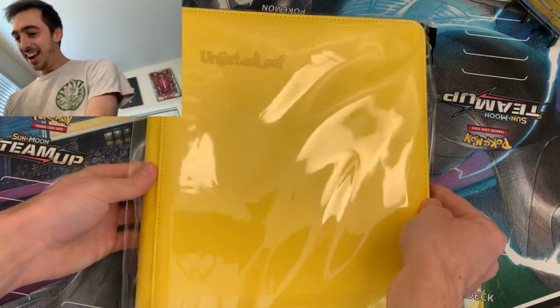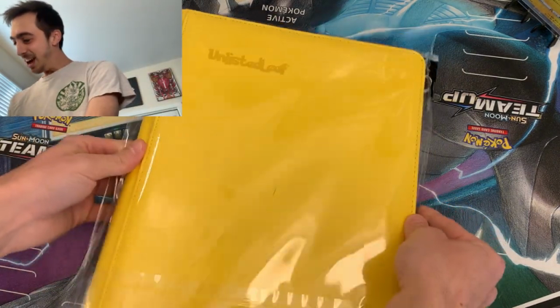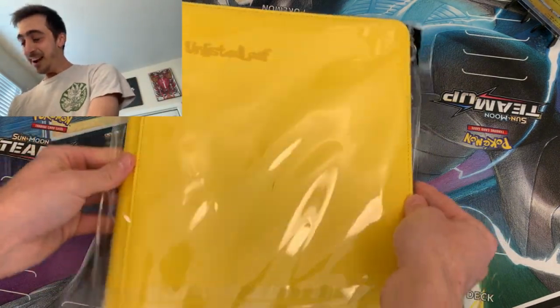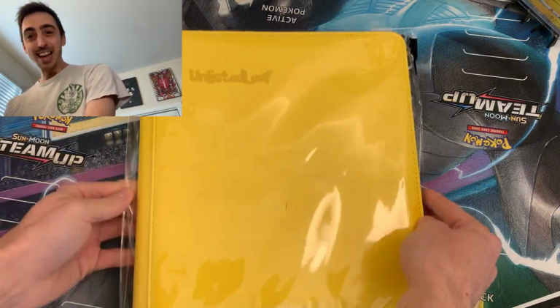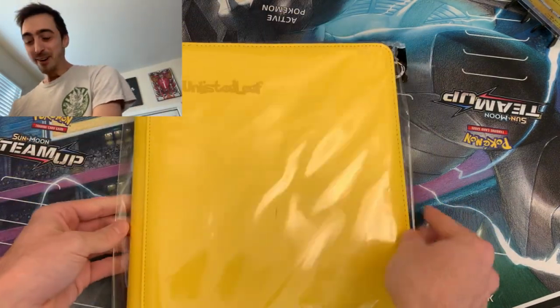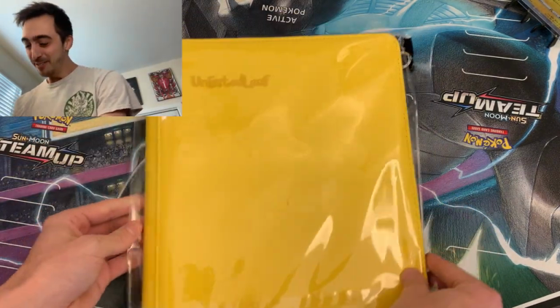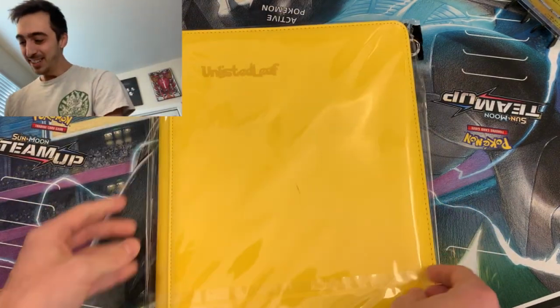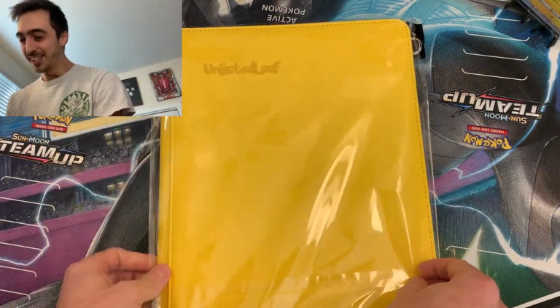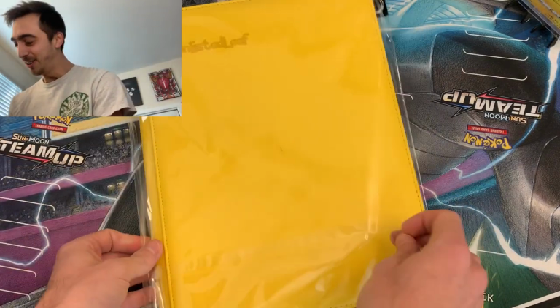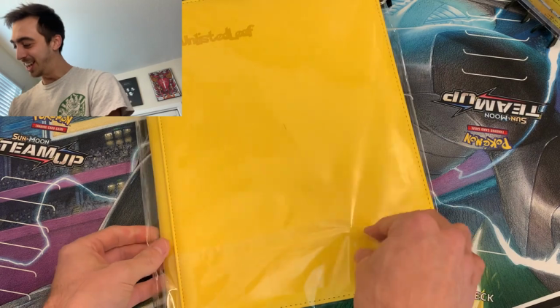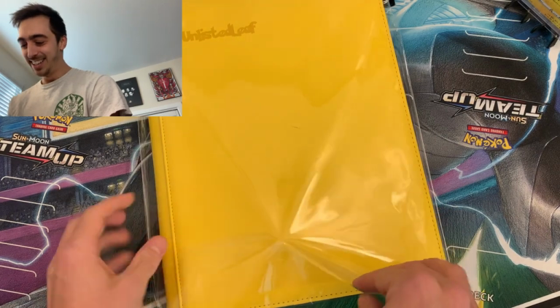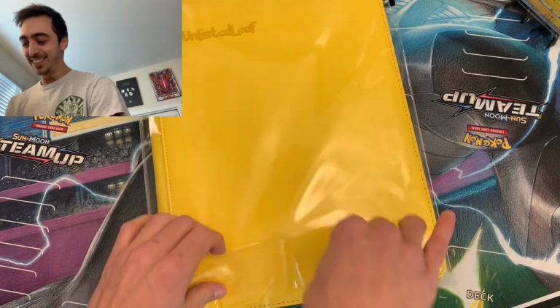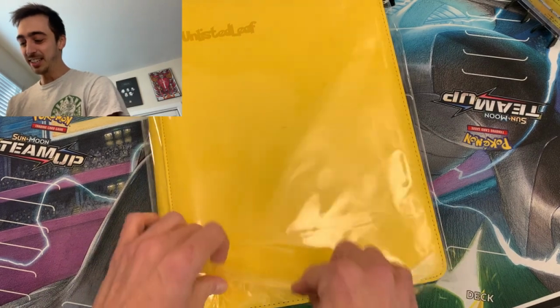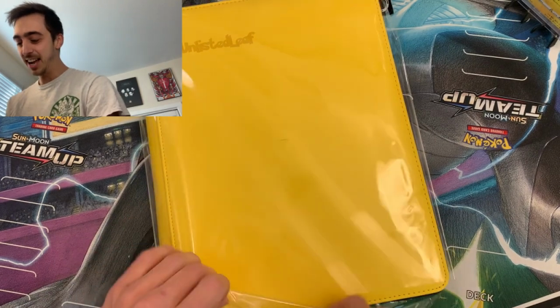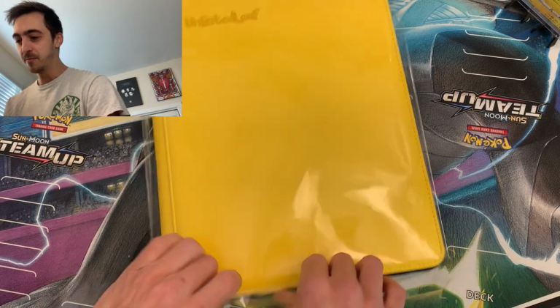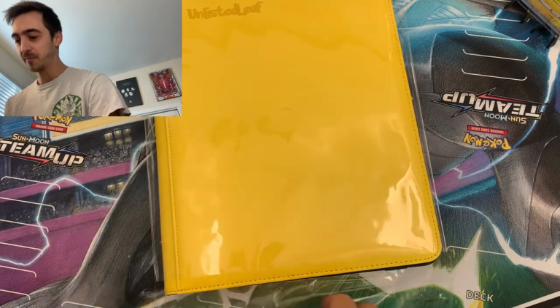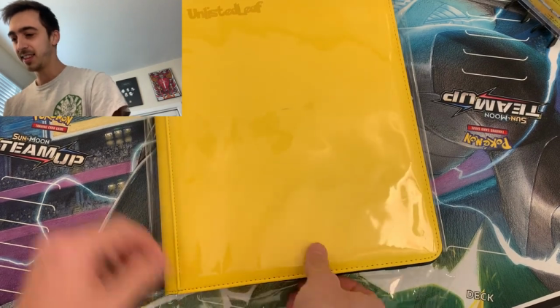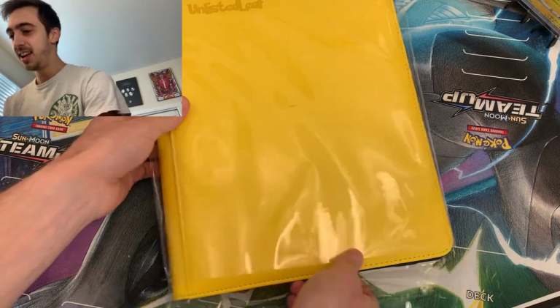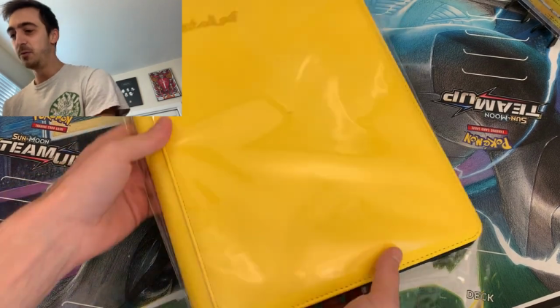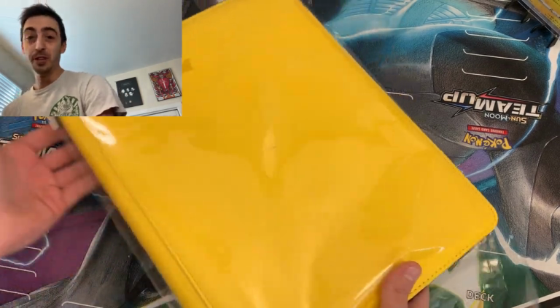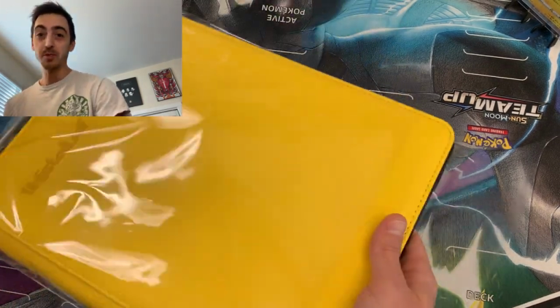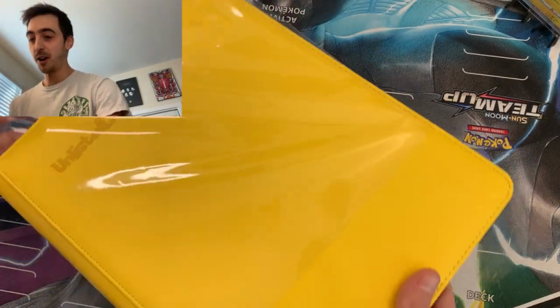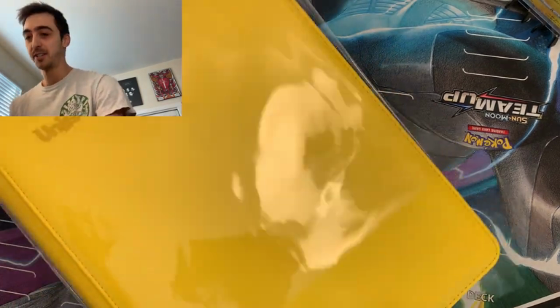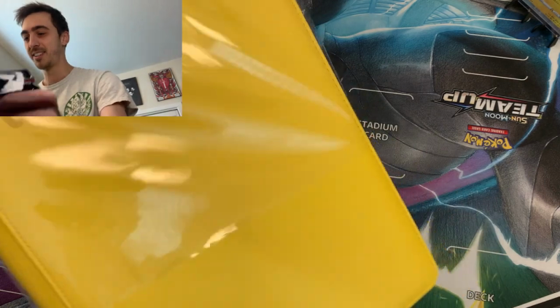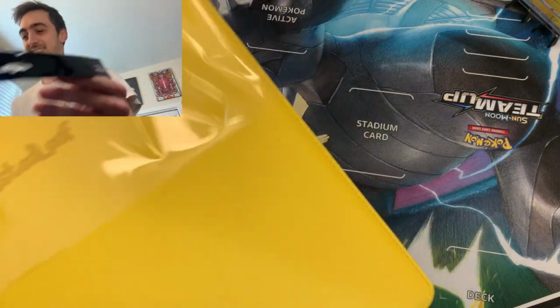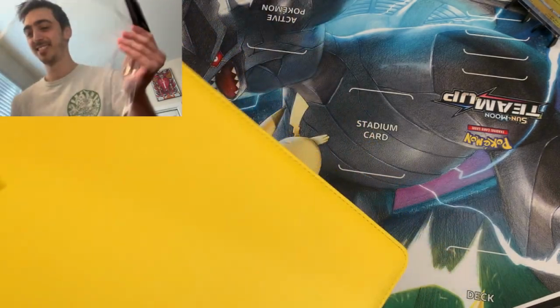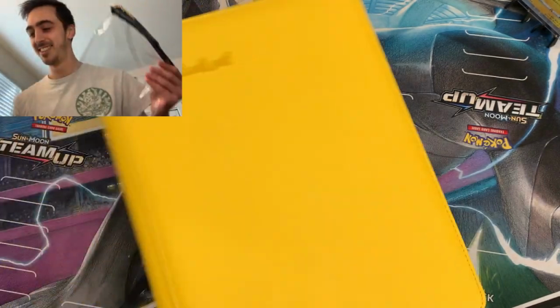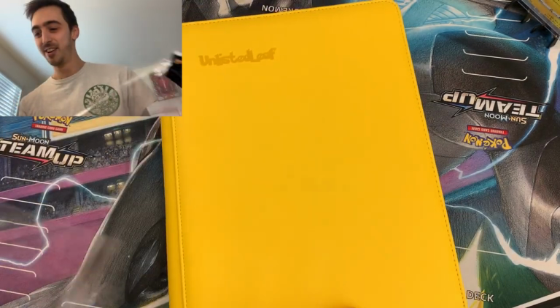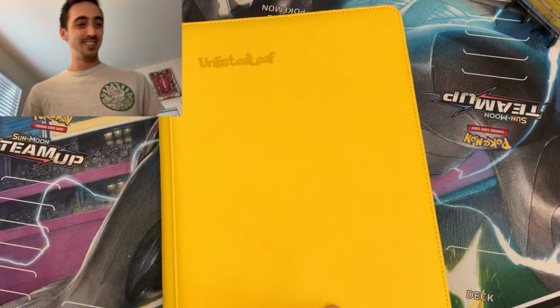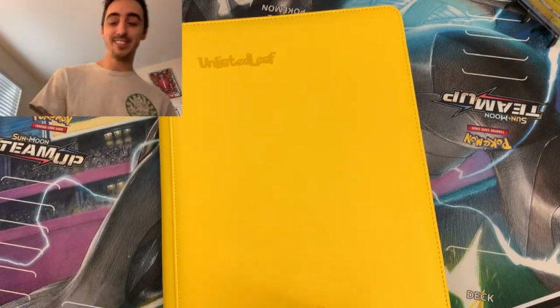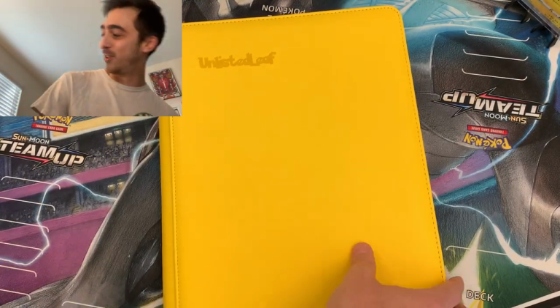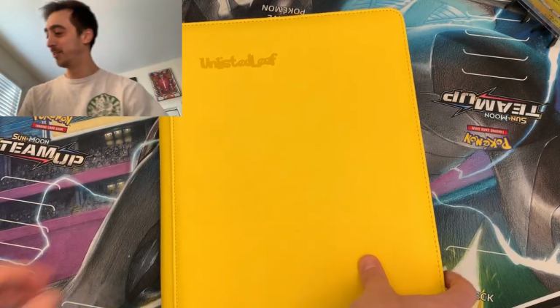How about that, Pokefam? This is so cool. Let's check inside, and then we'll fill it up with some cards. So cool.